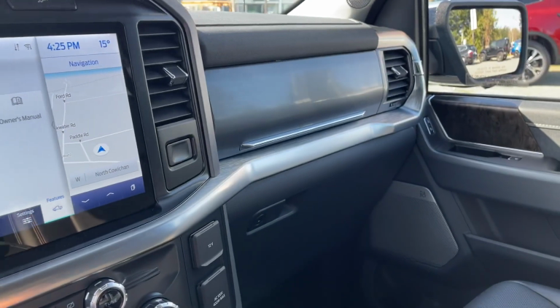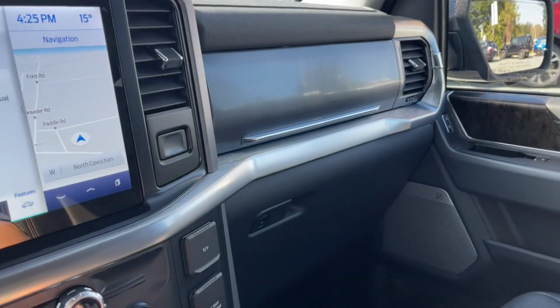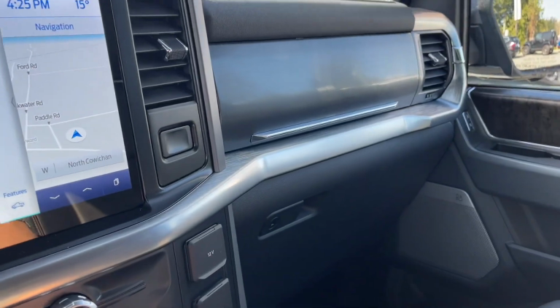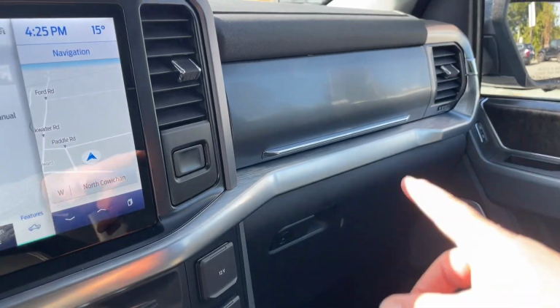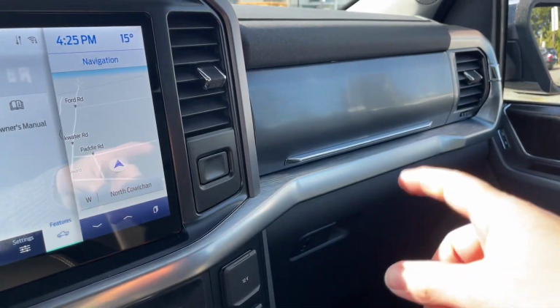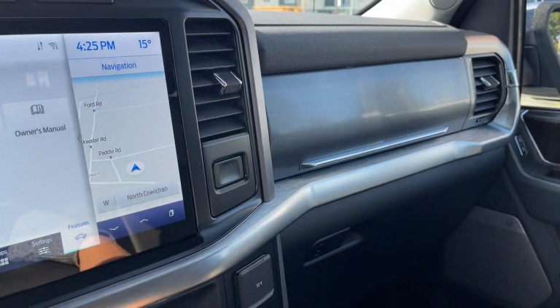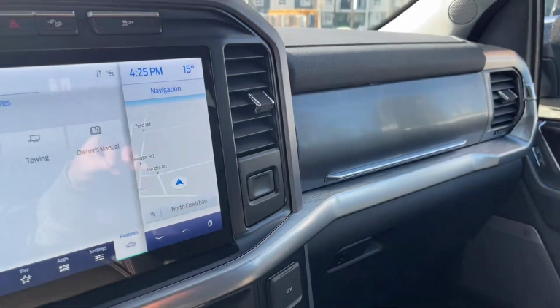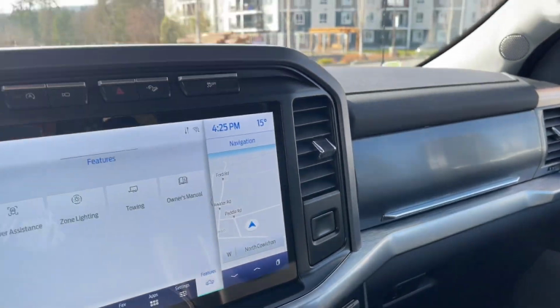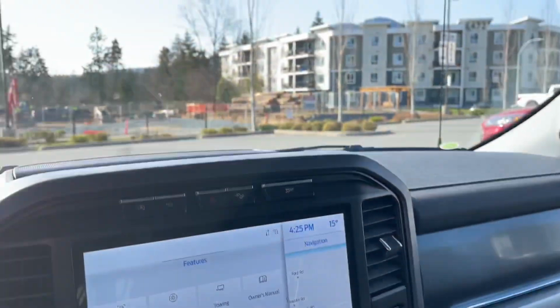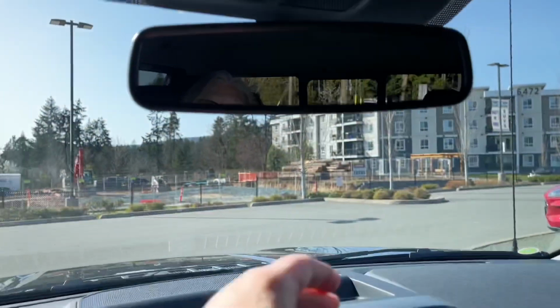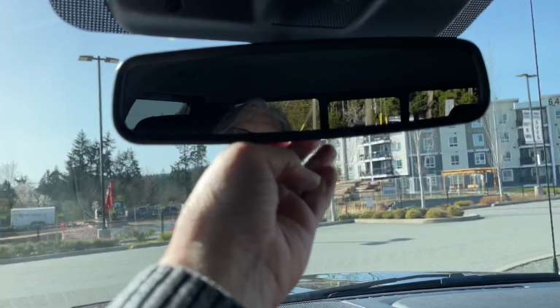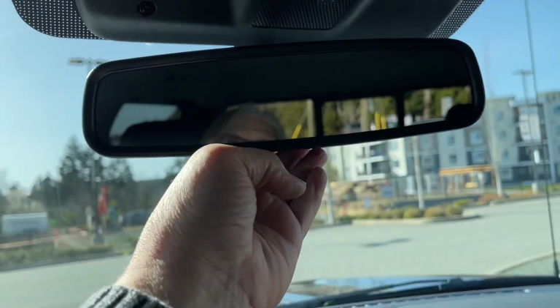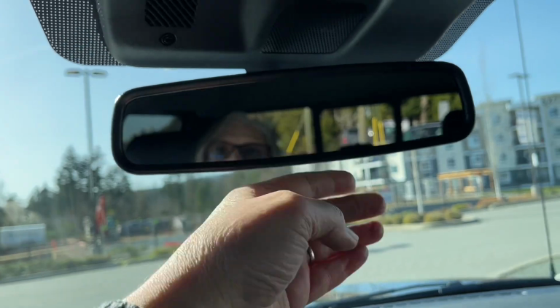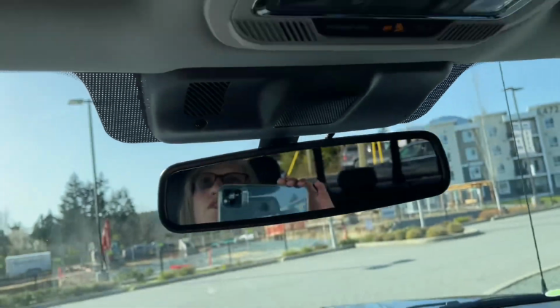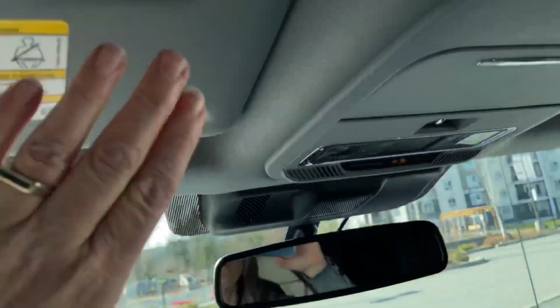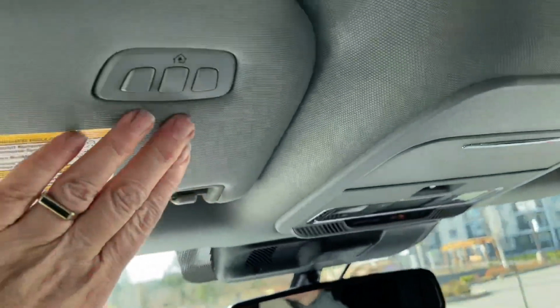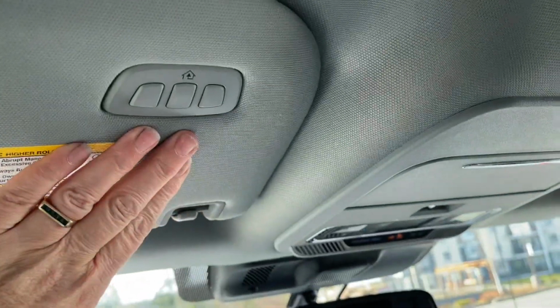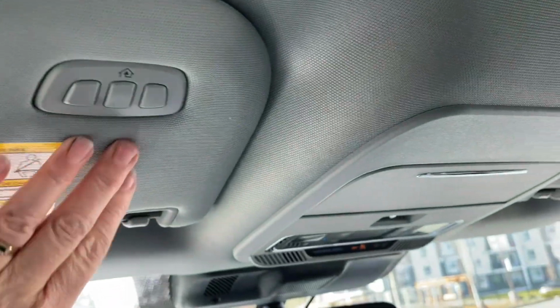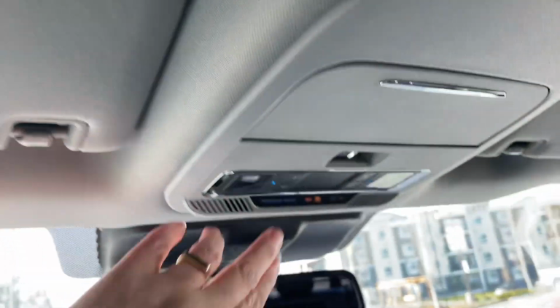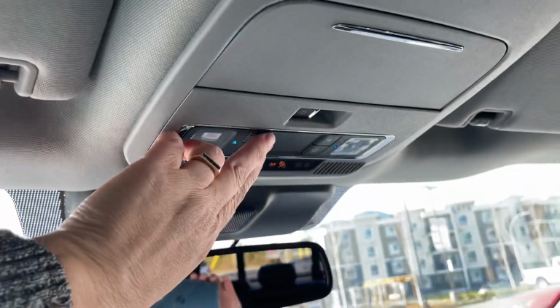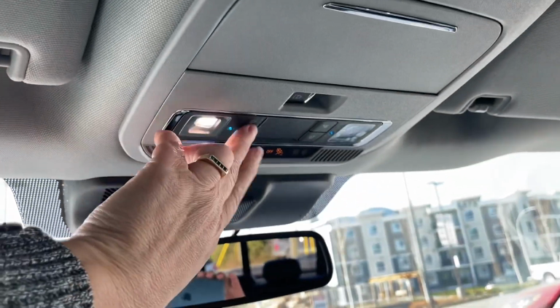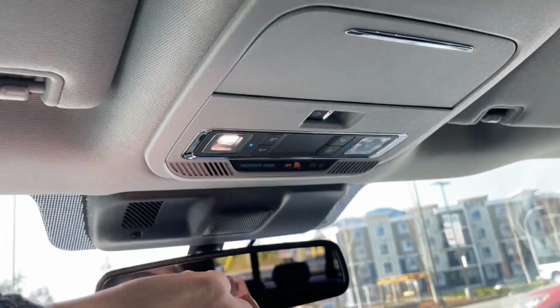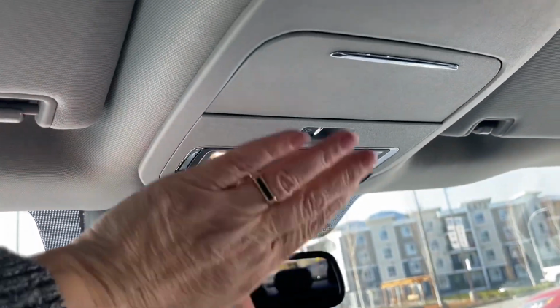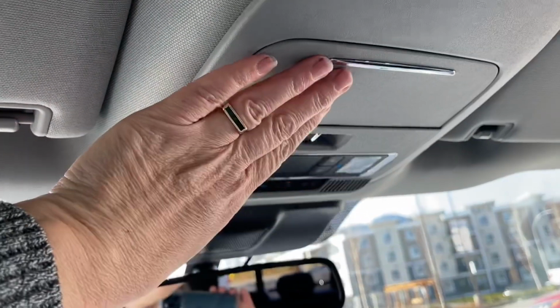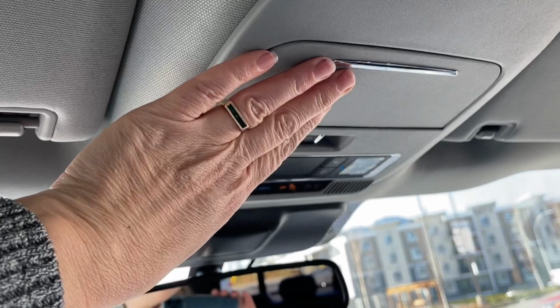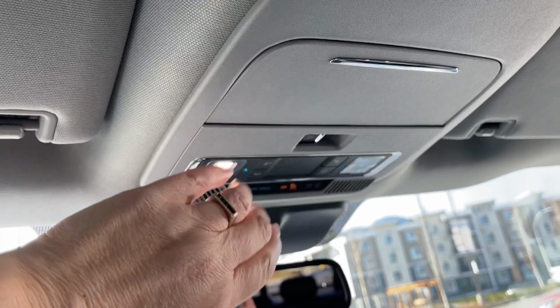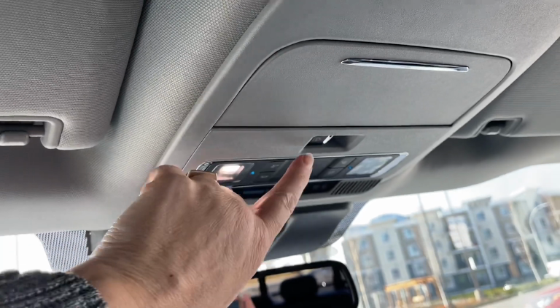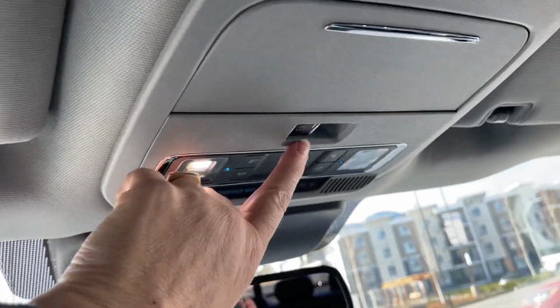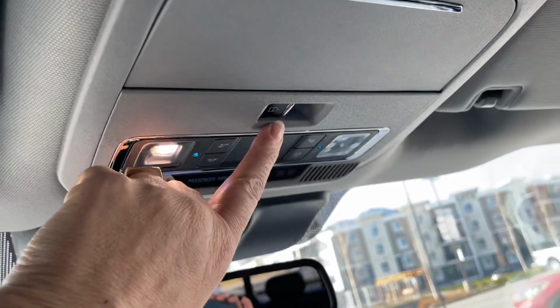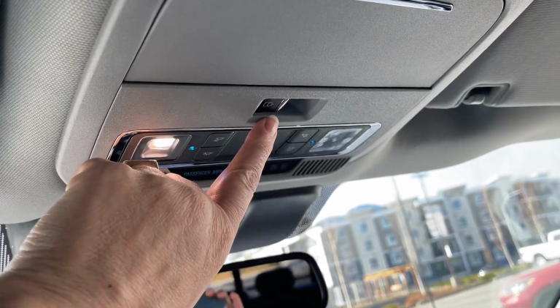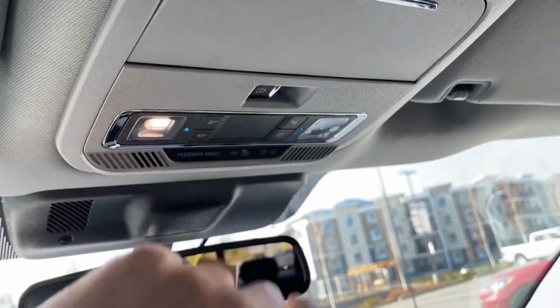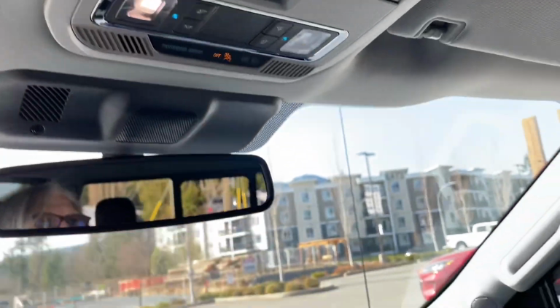Off to the side is your glove compartment. You also have another one up top, and you have an auto-dimming rear view mirror, universal garage door opener, your lighting controls, sunglass holder, and a power sliding window in the rear.